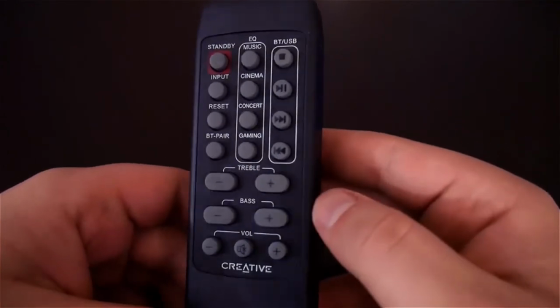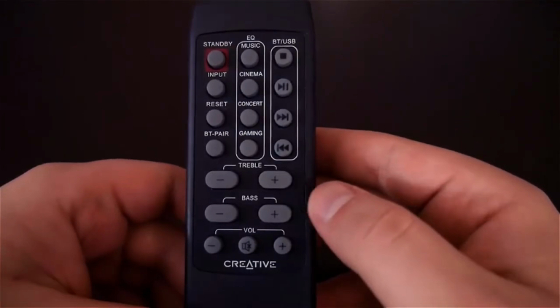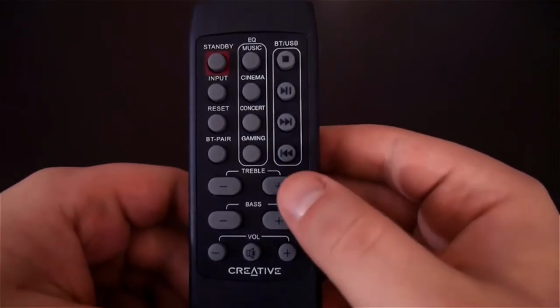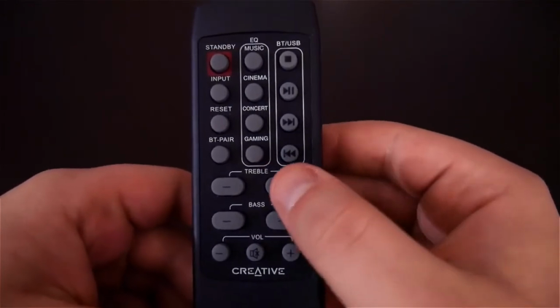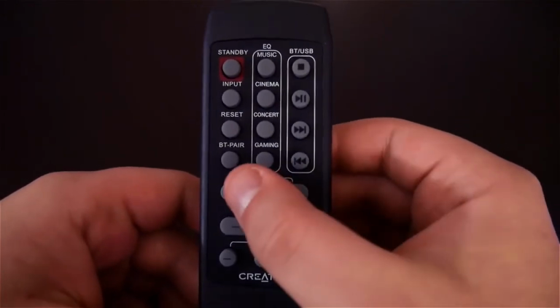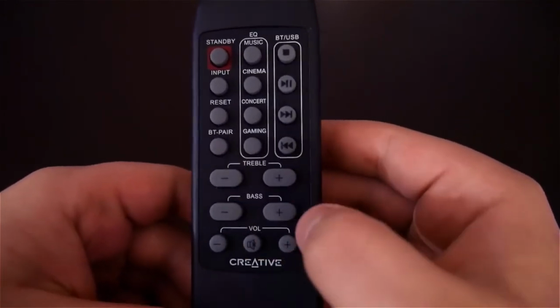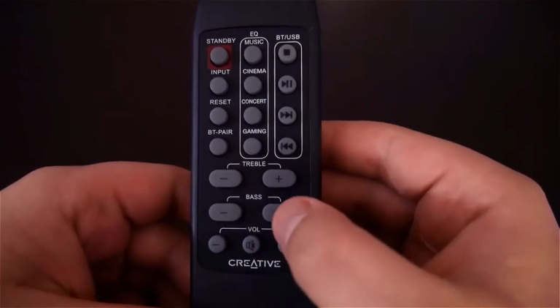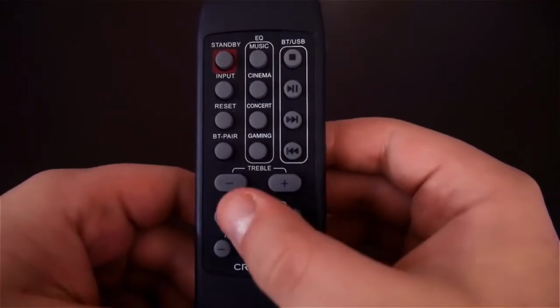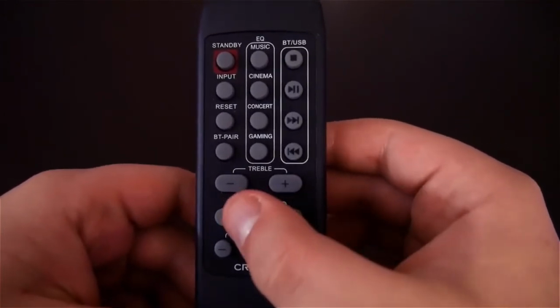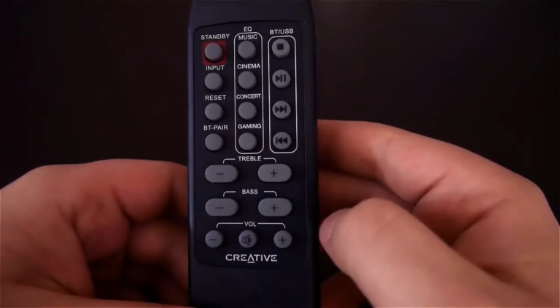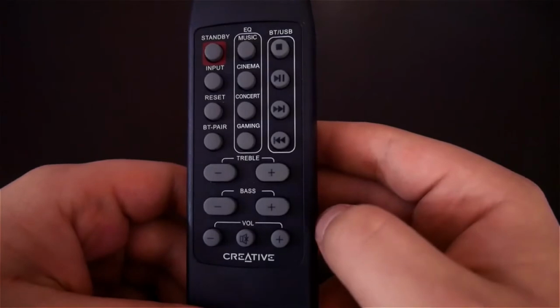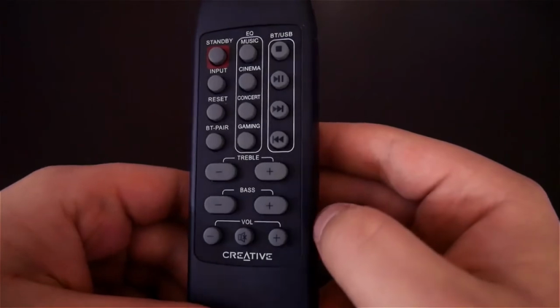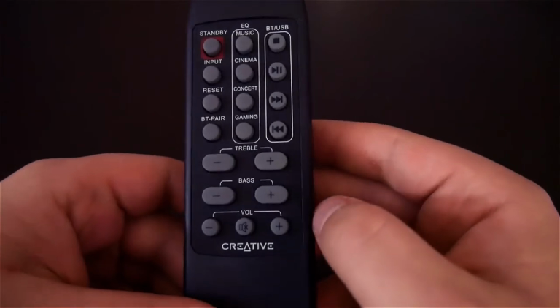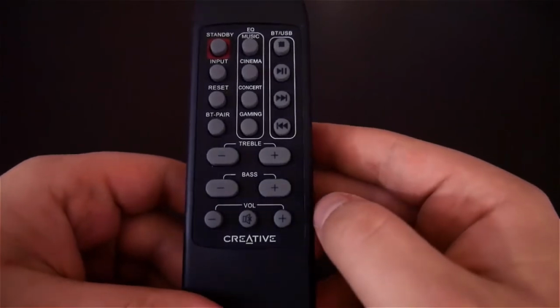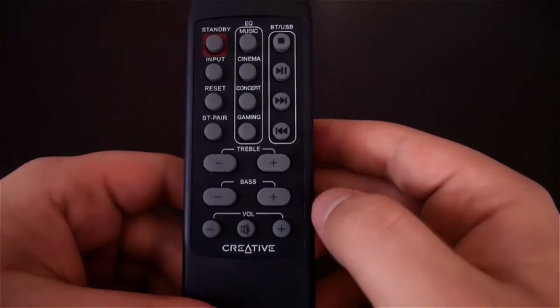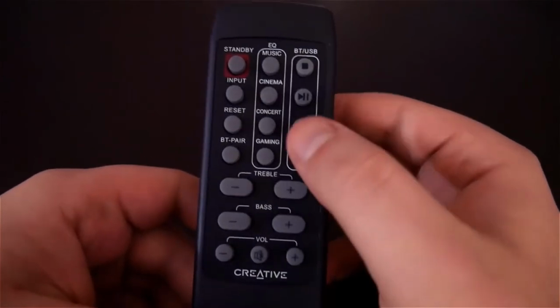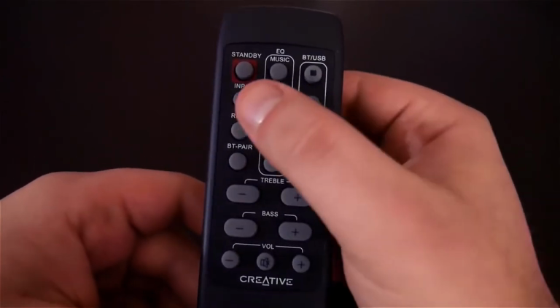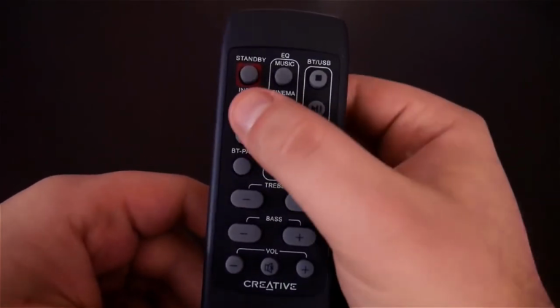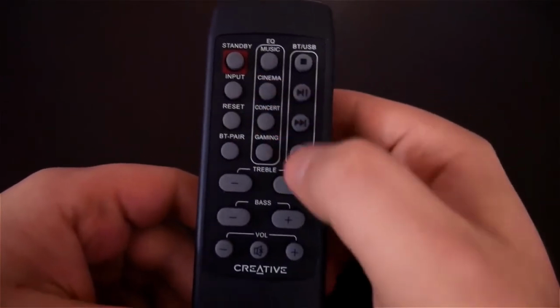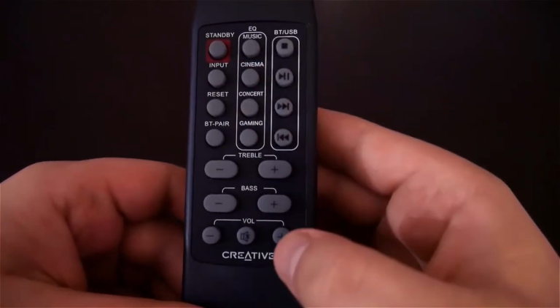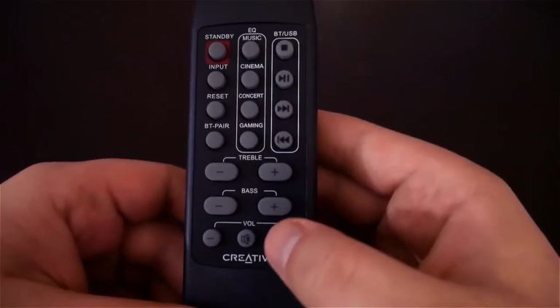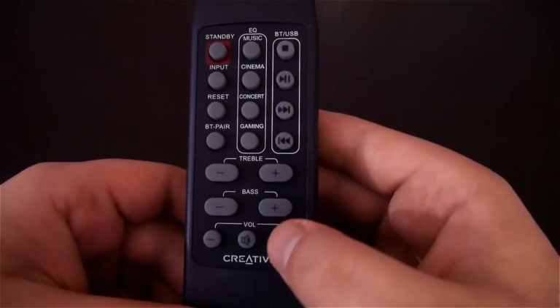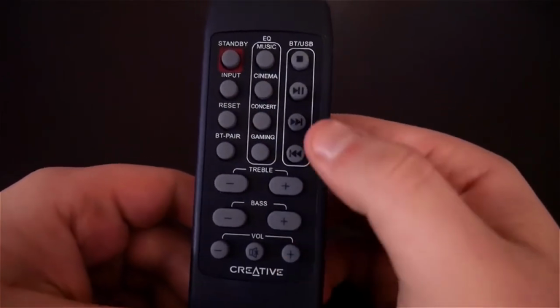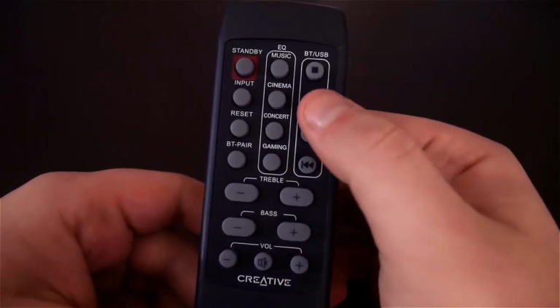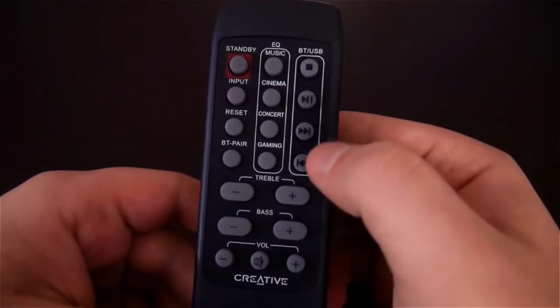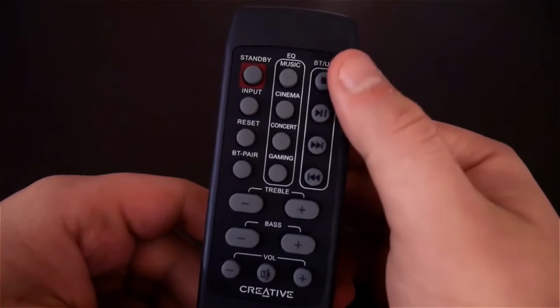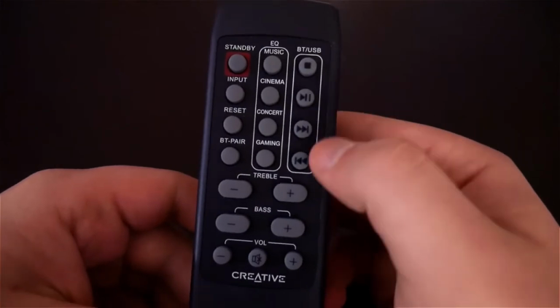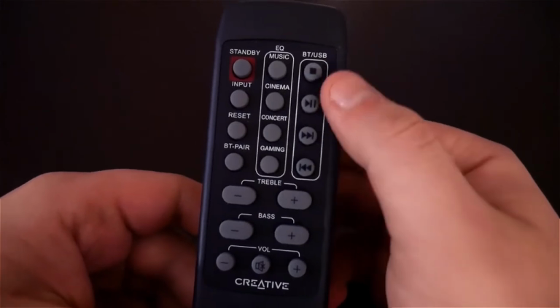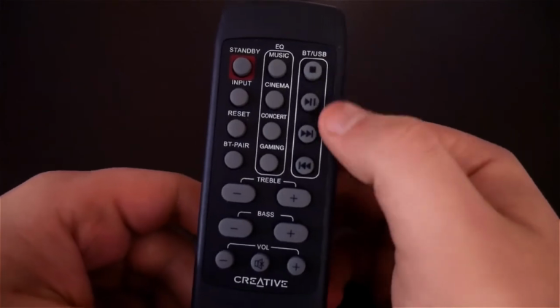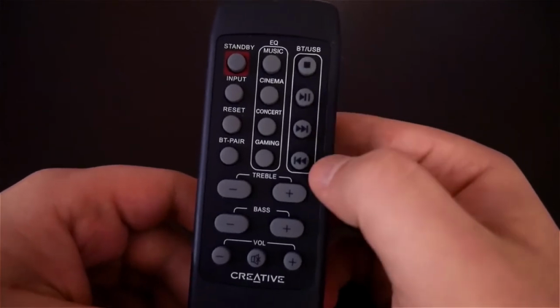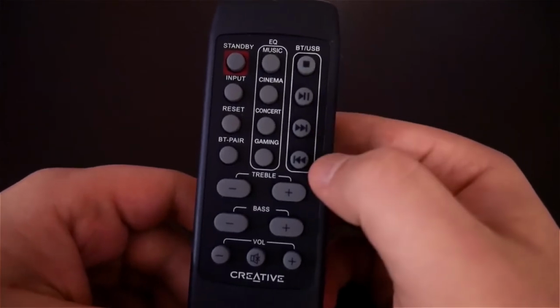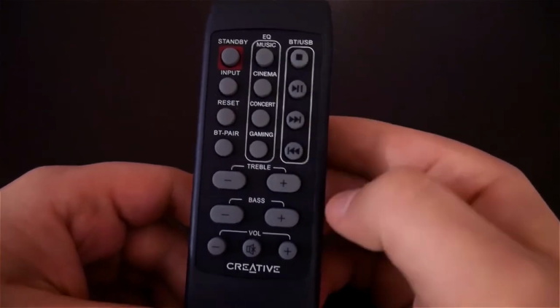You can also increase or decrease the treble and bass. Also on the remote are options to change the input, change the volume, and pause or skip music tracks when in Bluetooth or USB mode.